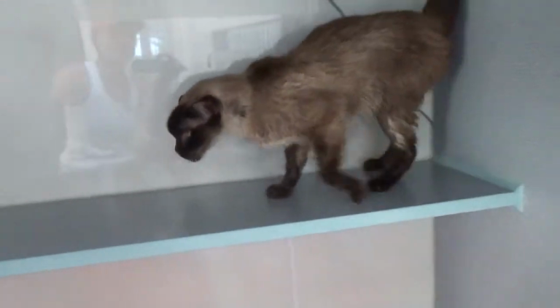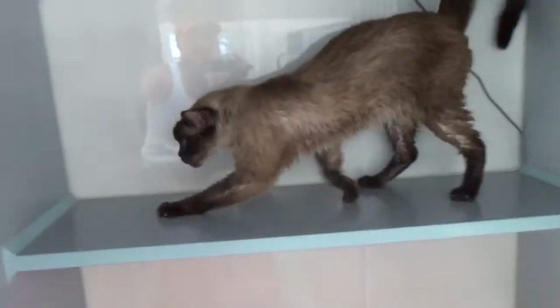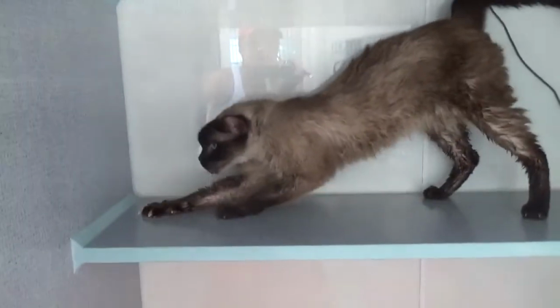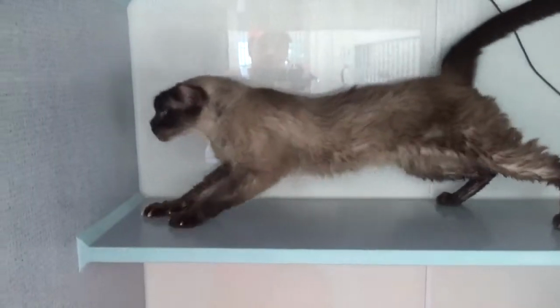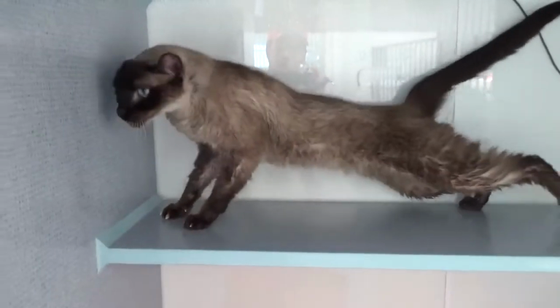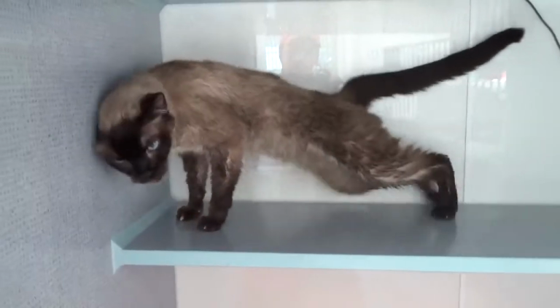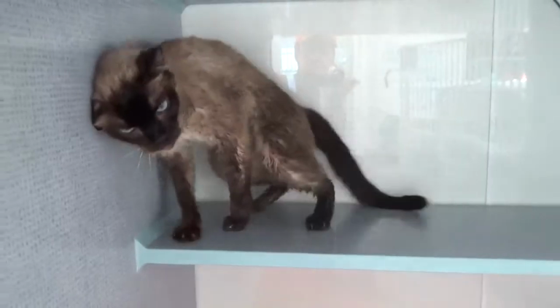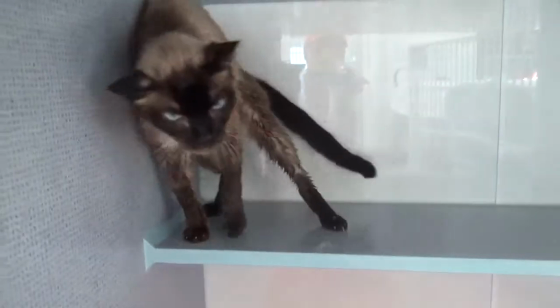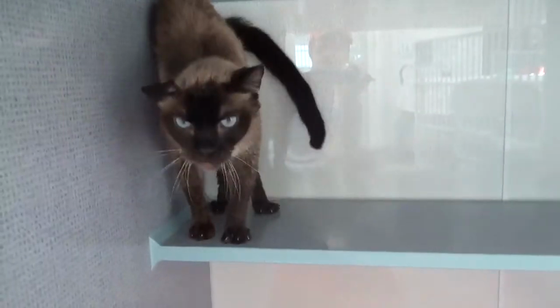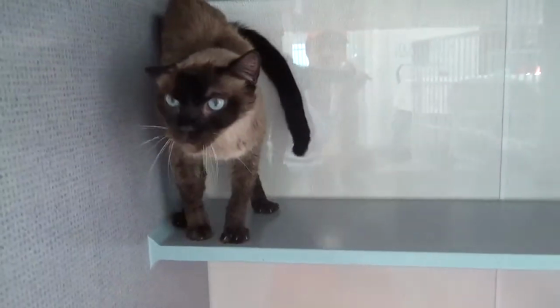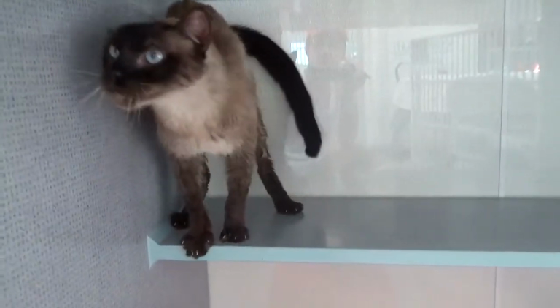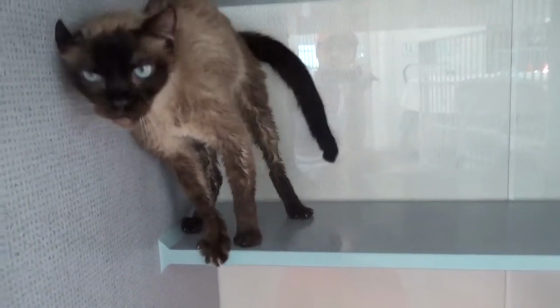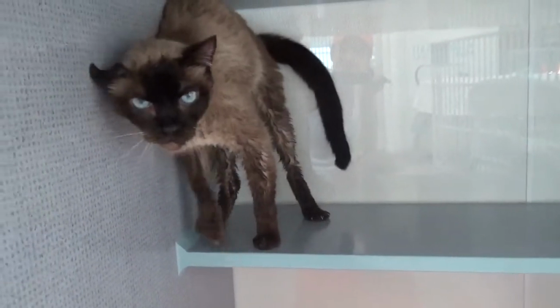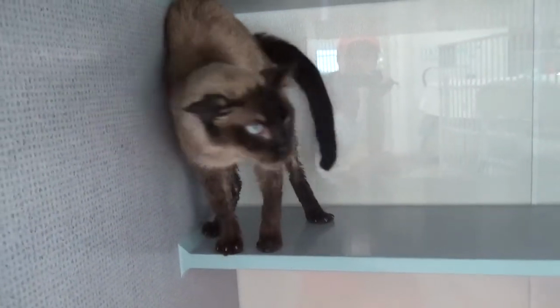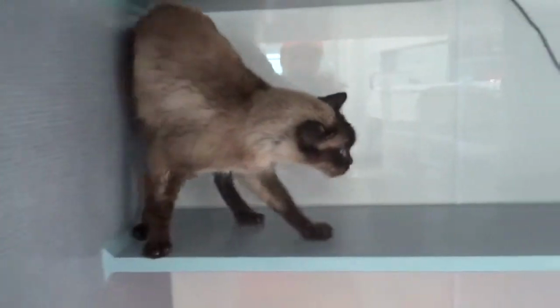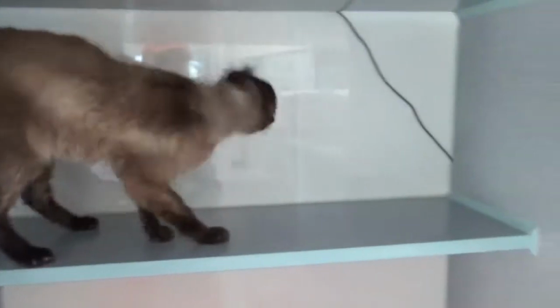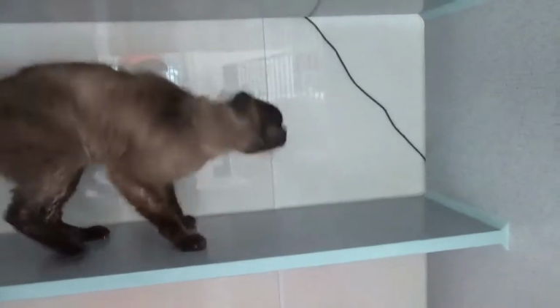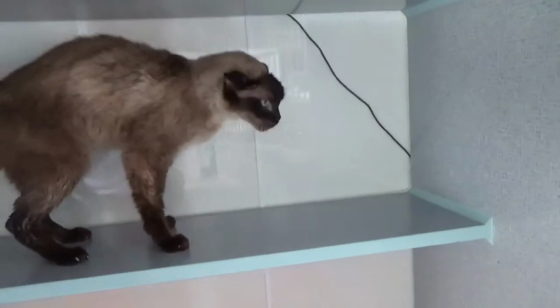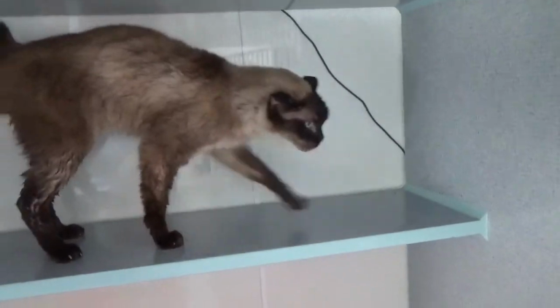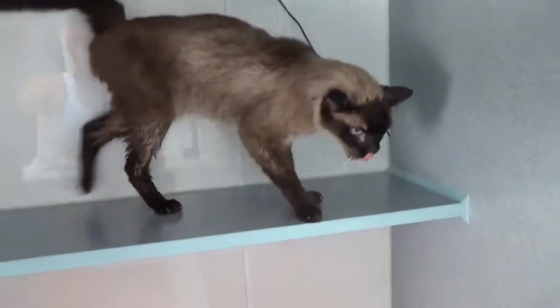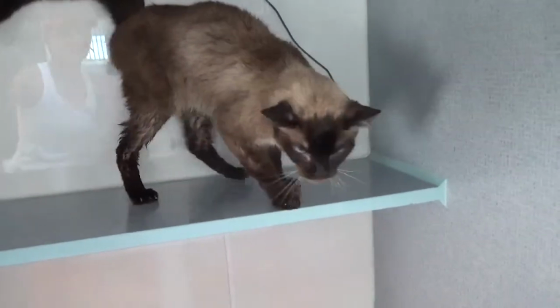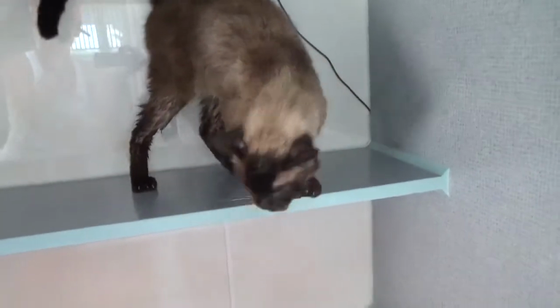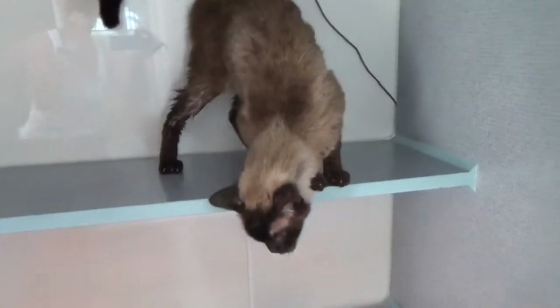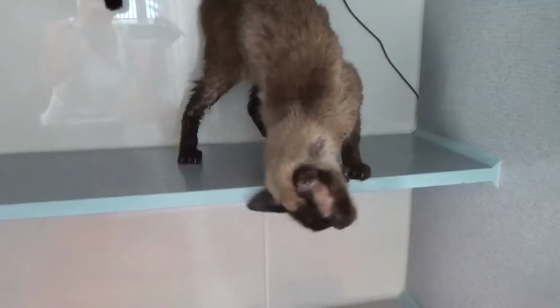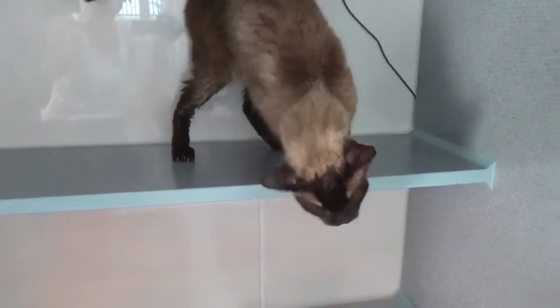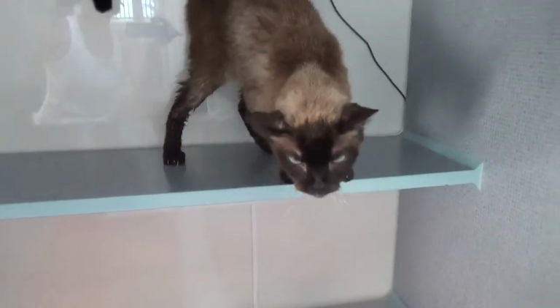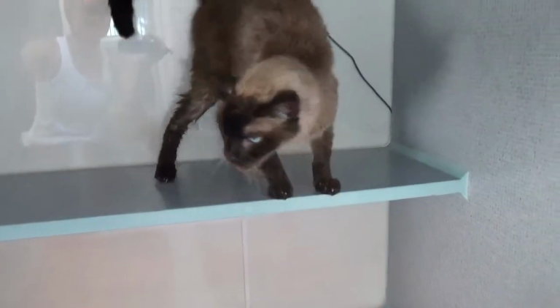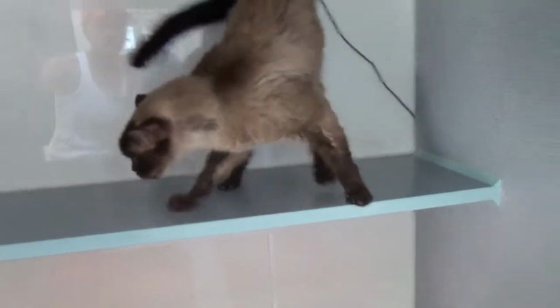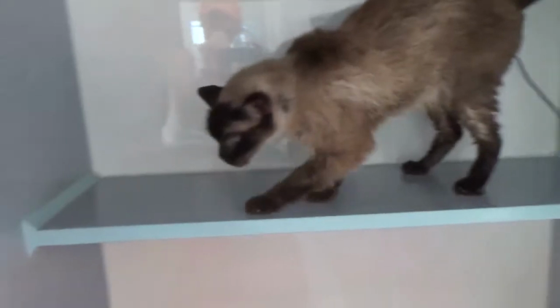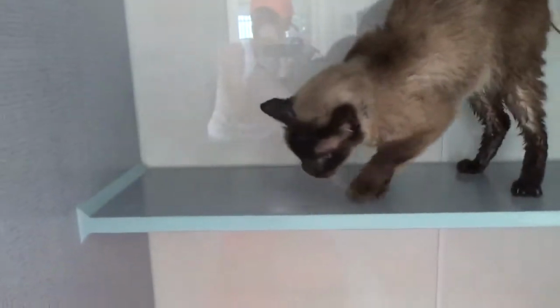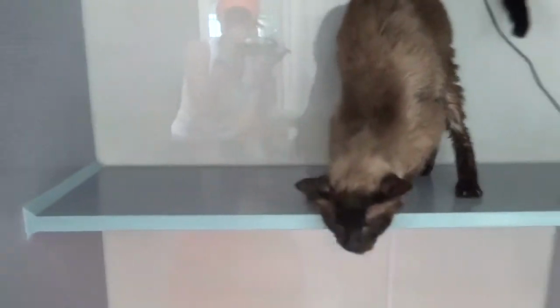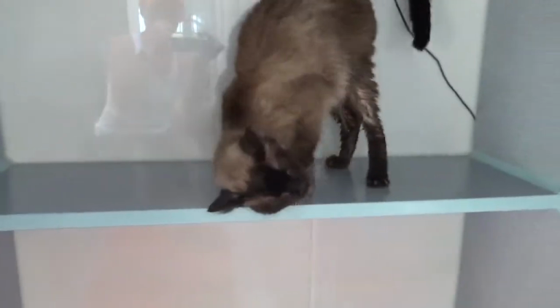We'll get full blood work done and a thyroid check, so you'll know the results. His eyes are really not showing mottling, and his toenails are not super thick — and those are two signs of a much older cat, so he's looking good.